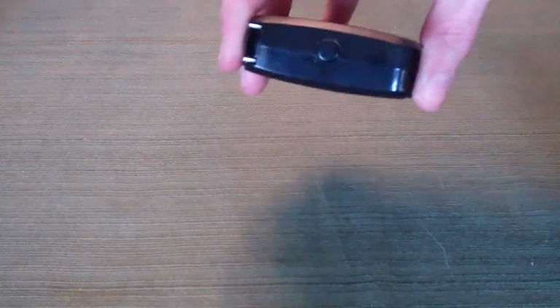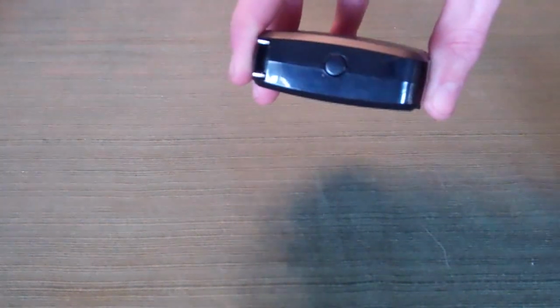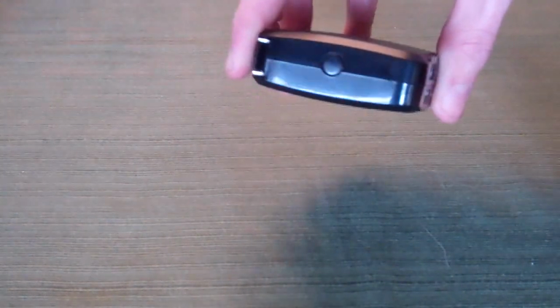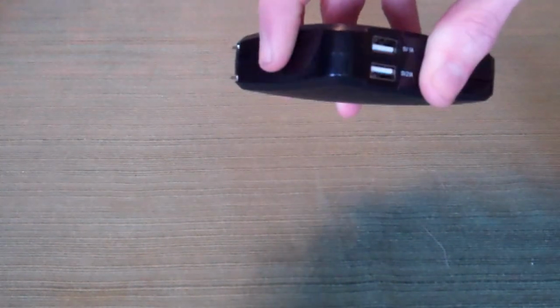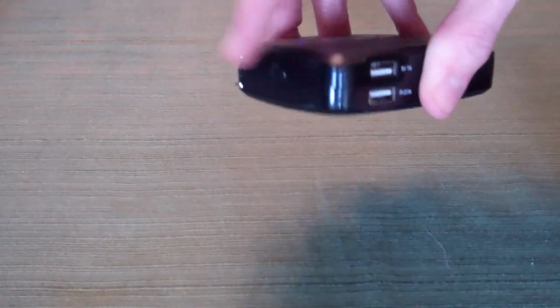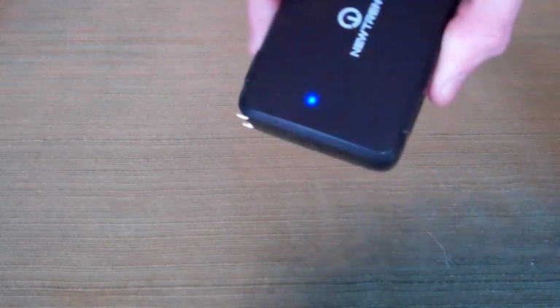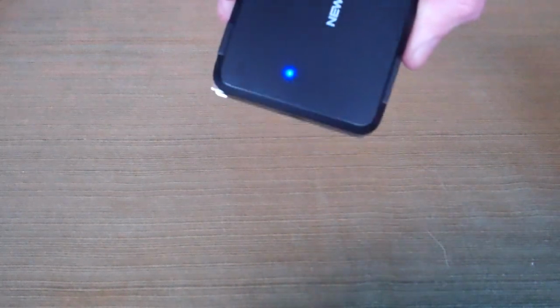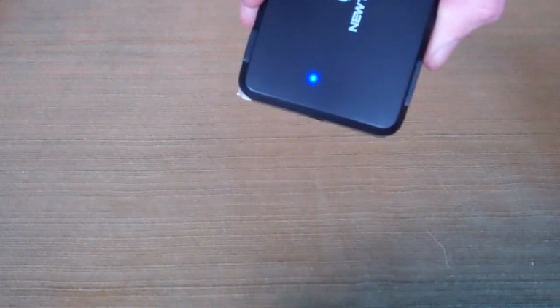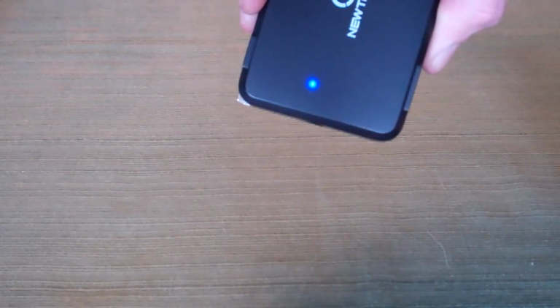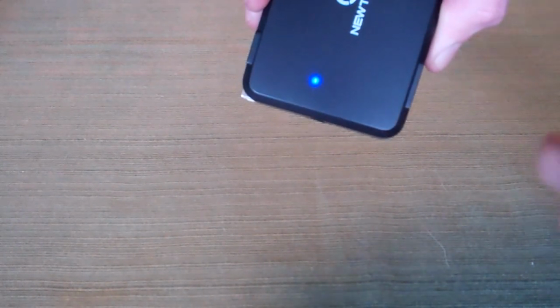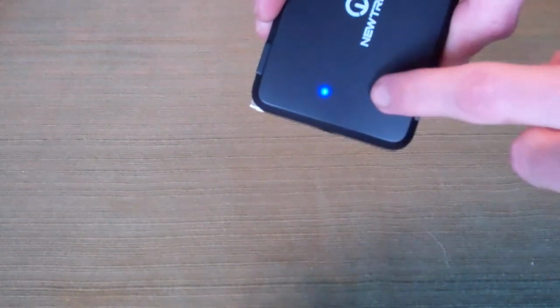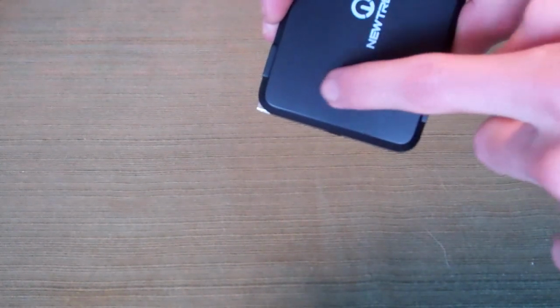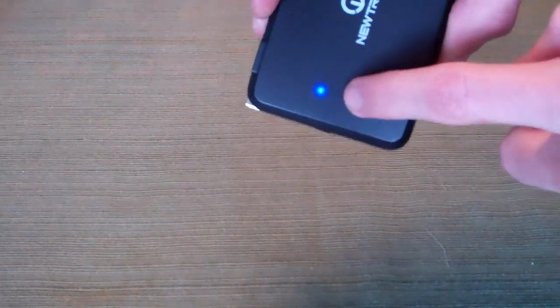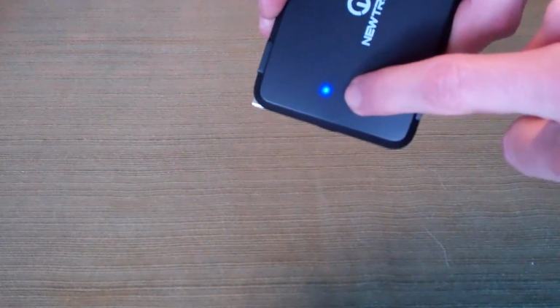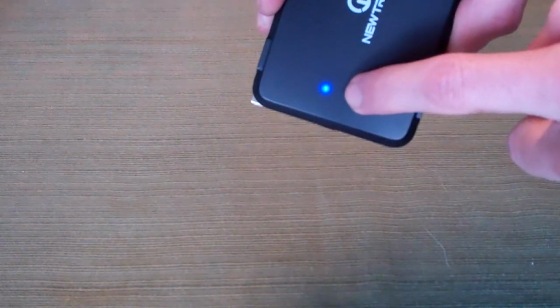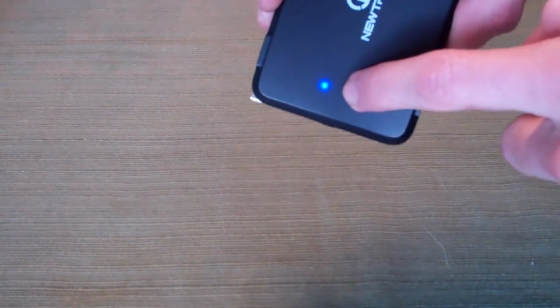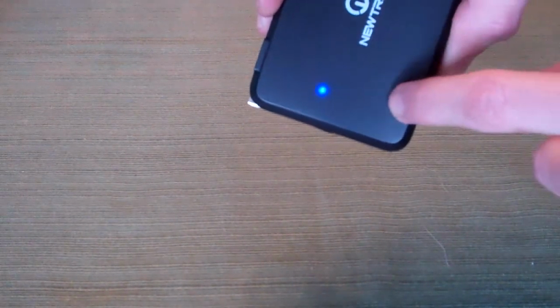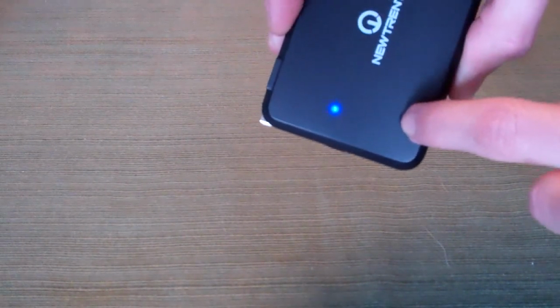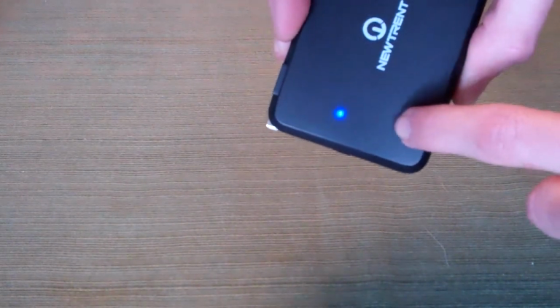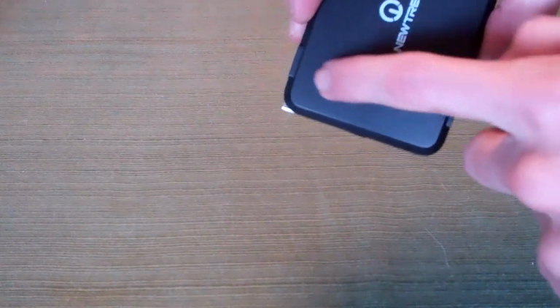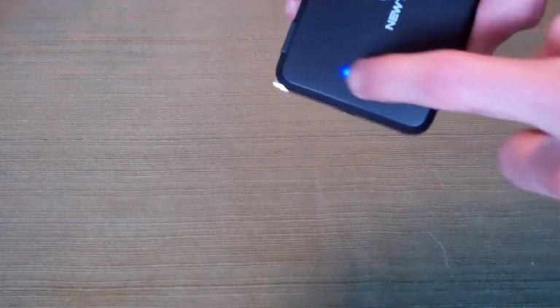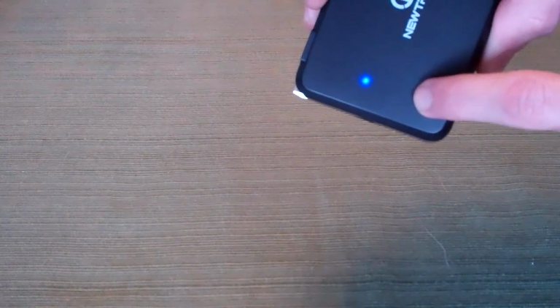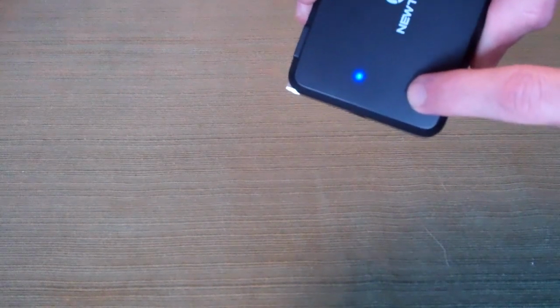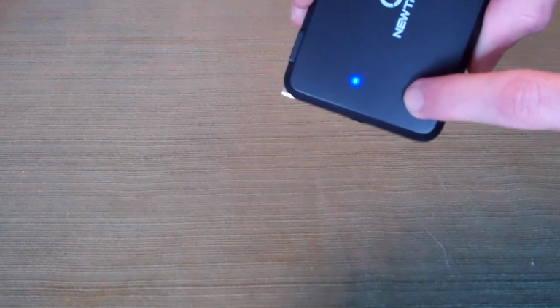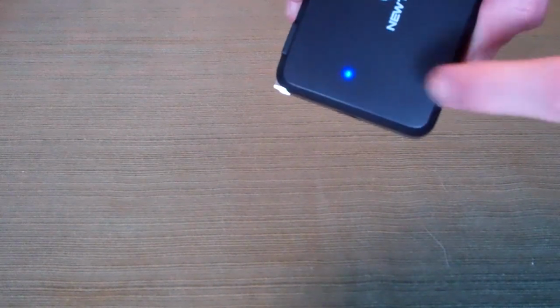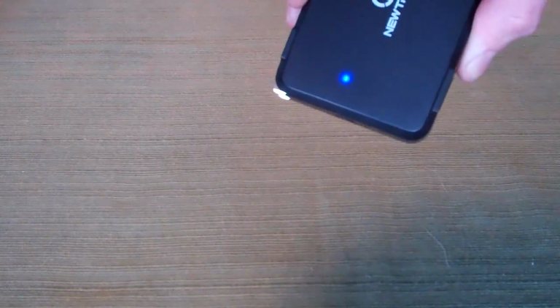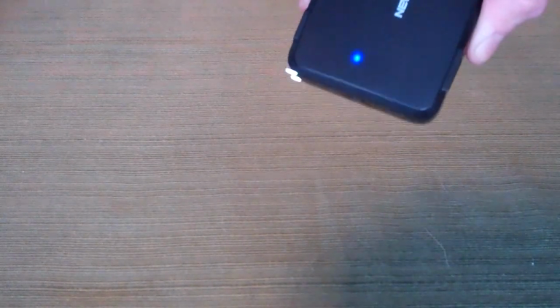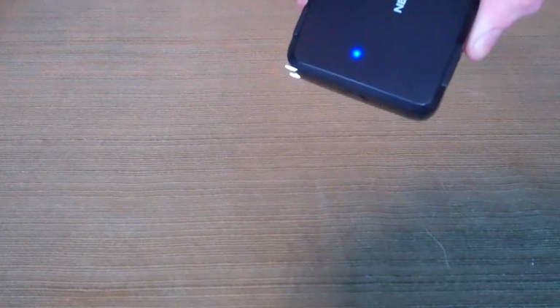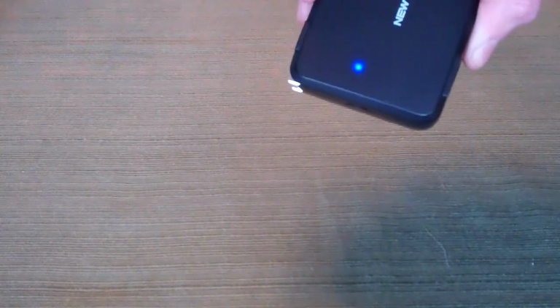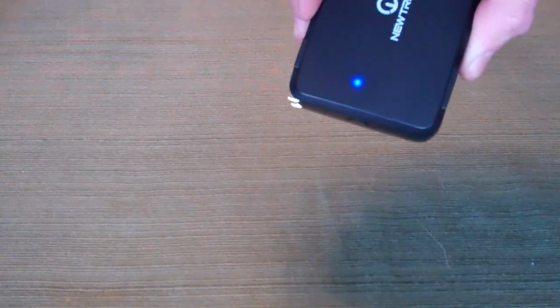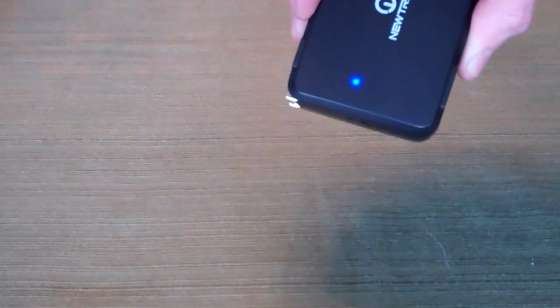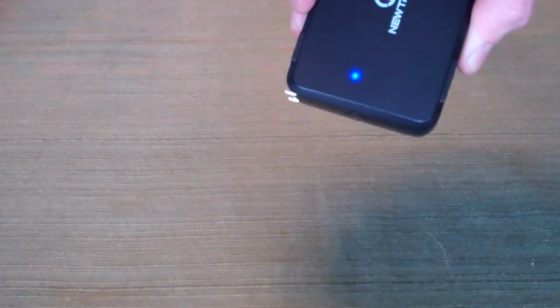There's also a button on the side here. Press that and you get an indicator — you can see how much I've been using mine, we're down to one bar. There would be four blue LEDs that emit light when it is fully charged.